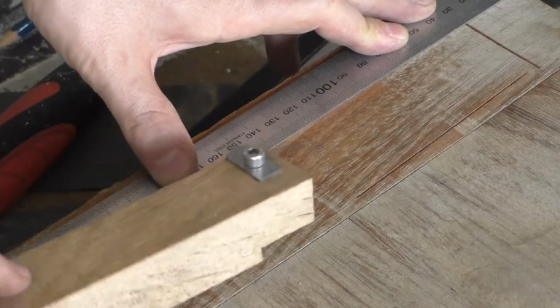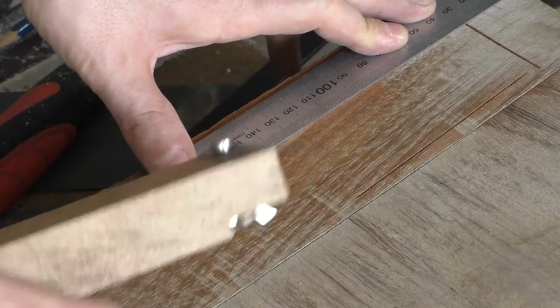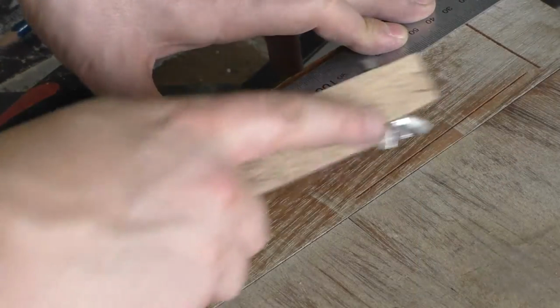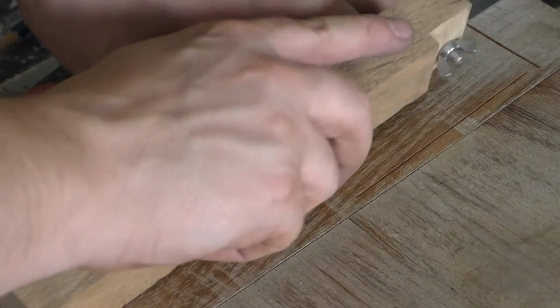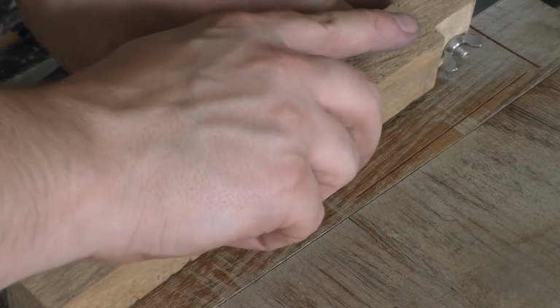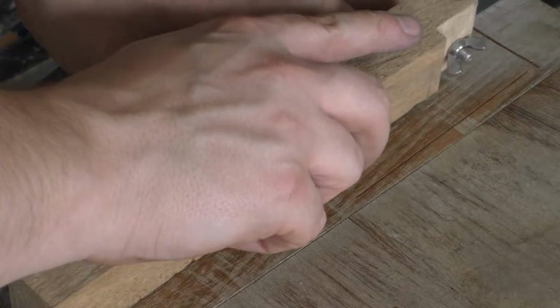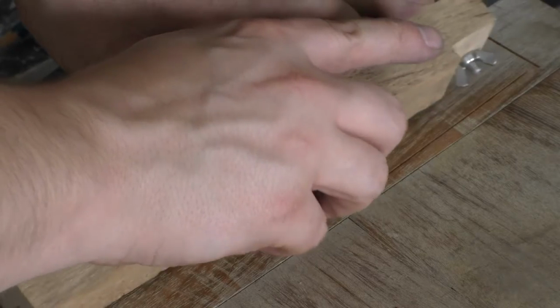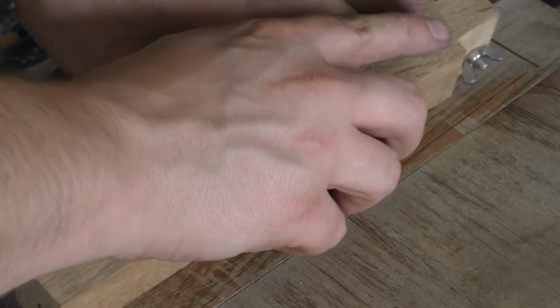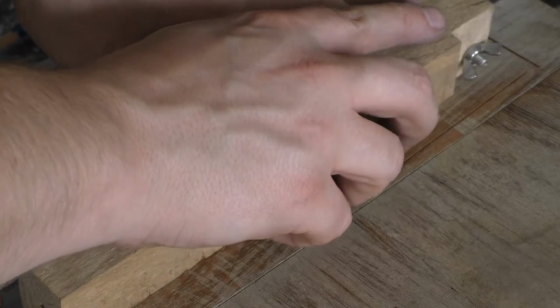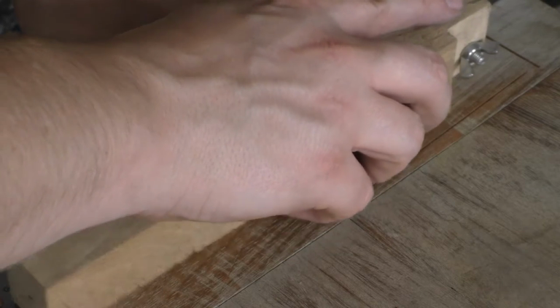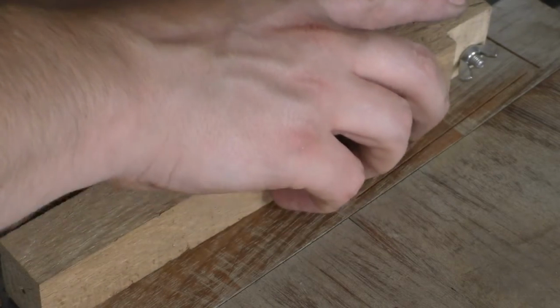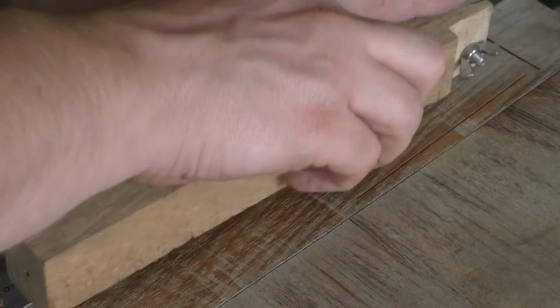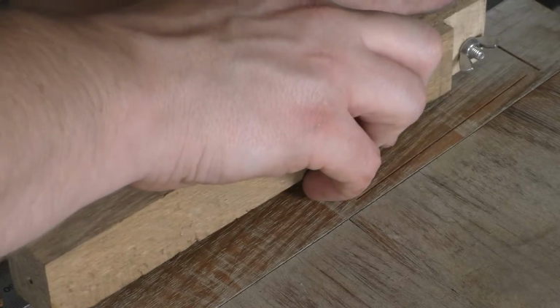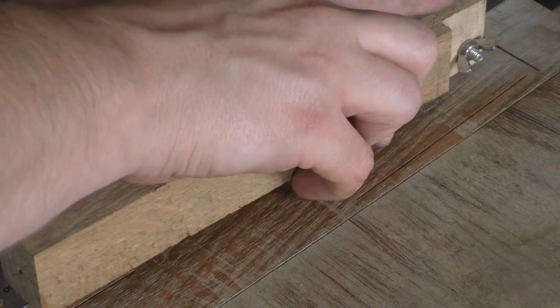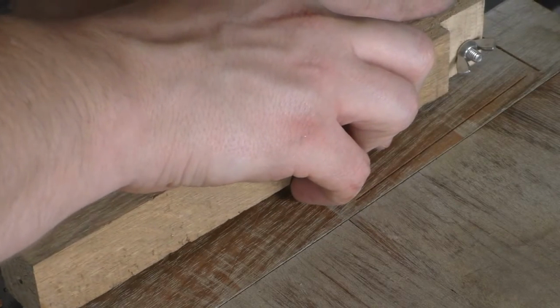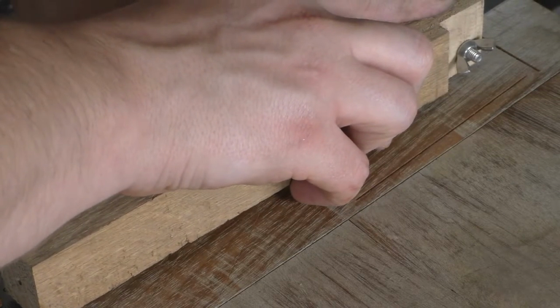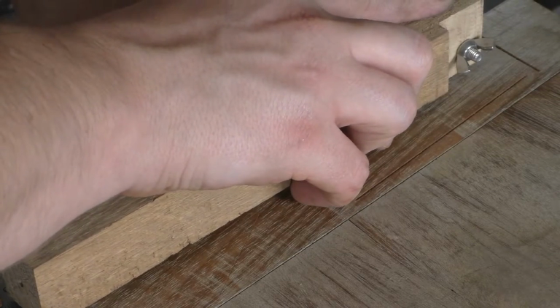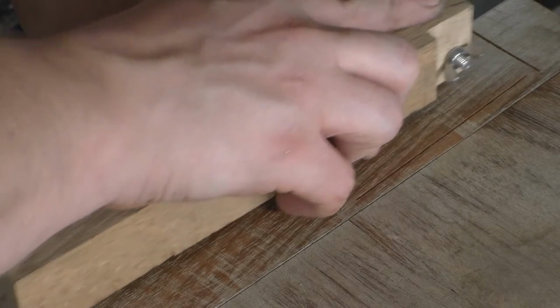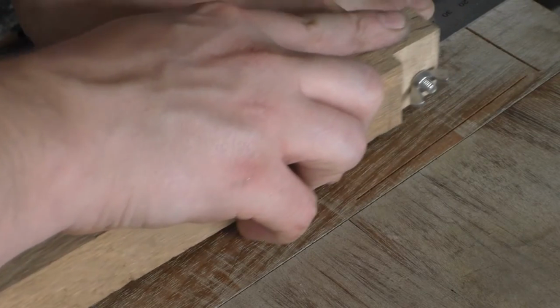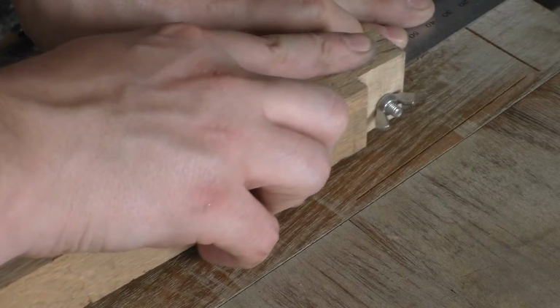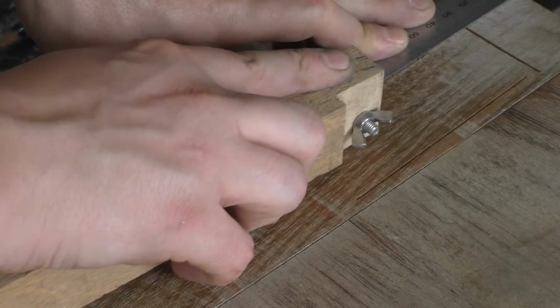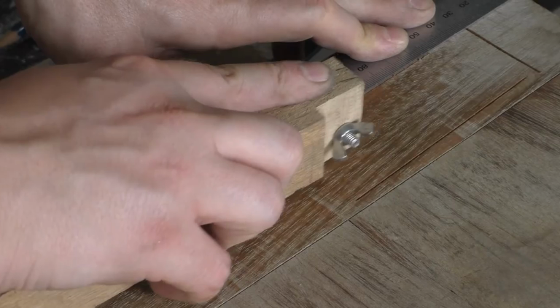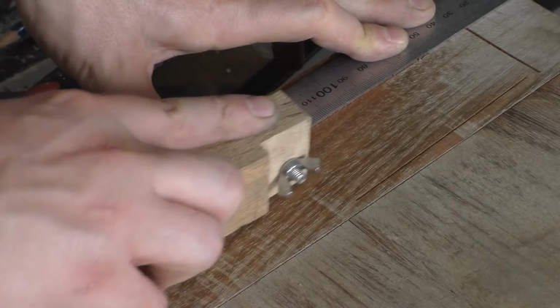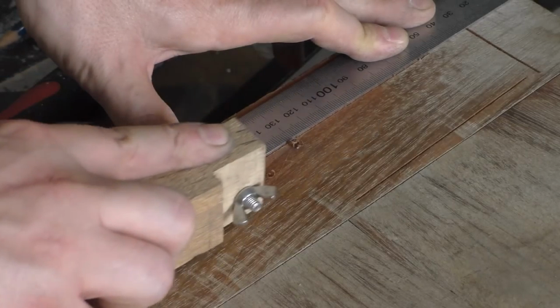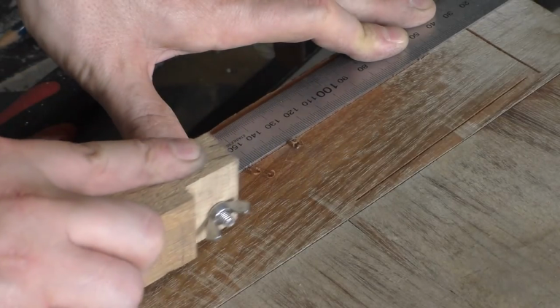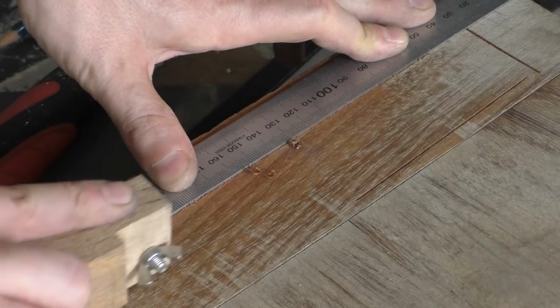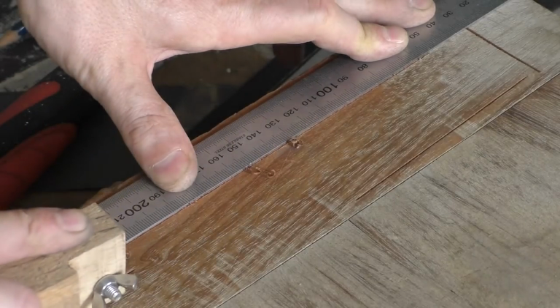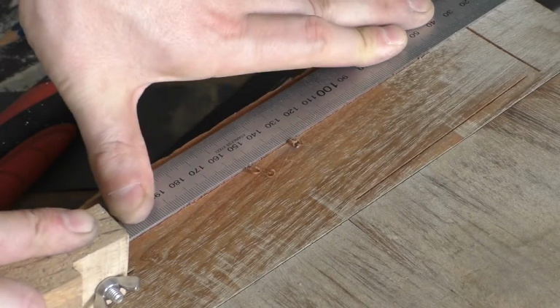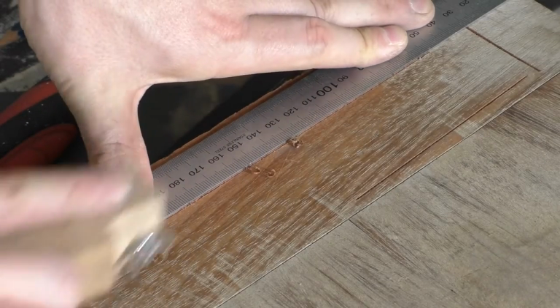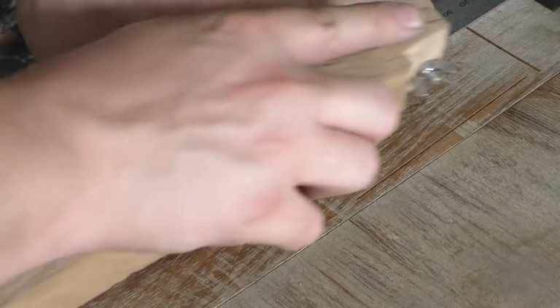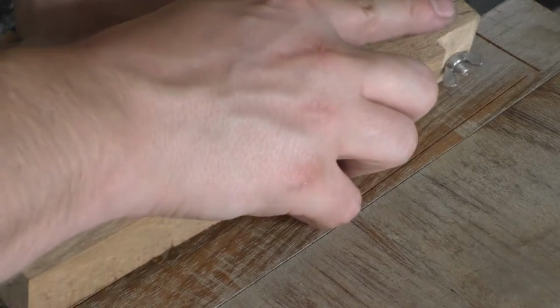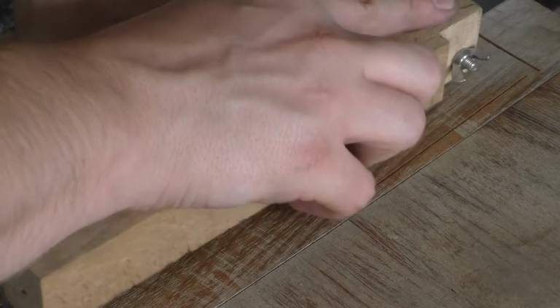With the cutter now firmly attached to my makeshift handle I ran a test cut. I went straight for a full length long grain cut. This cutter was a little narrower than my first attempt so I had to test the depth using a scrap of veneer.